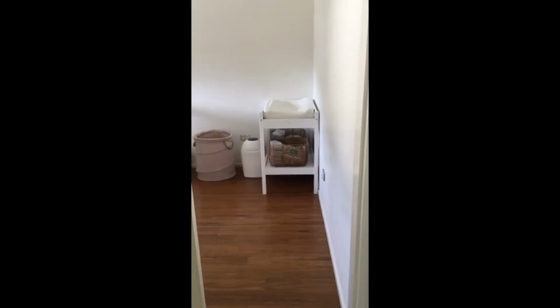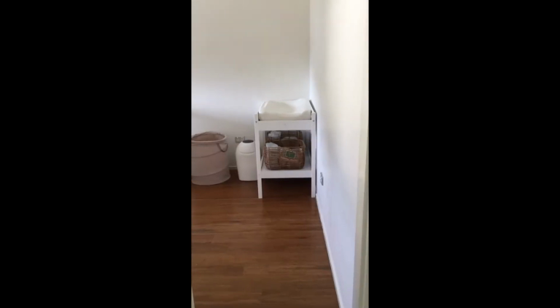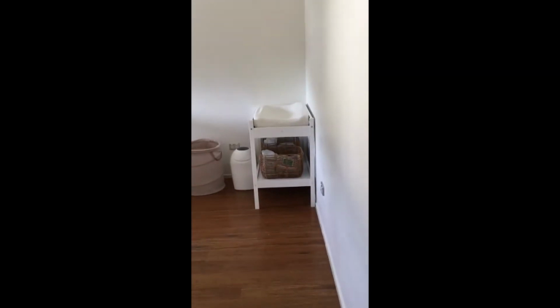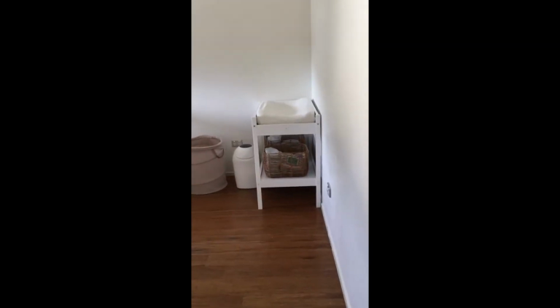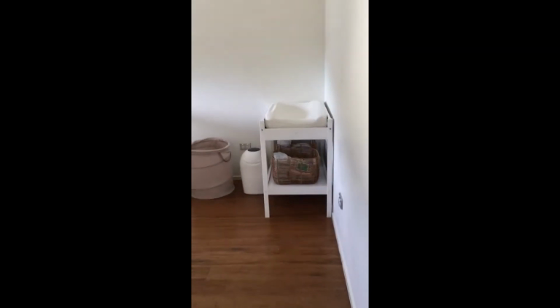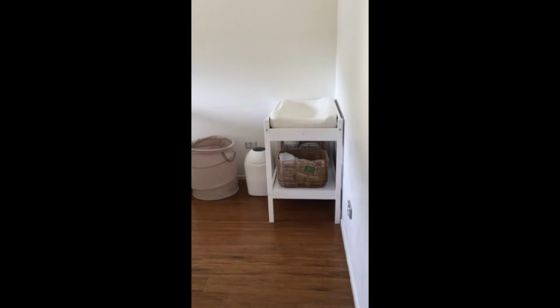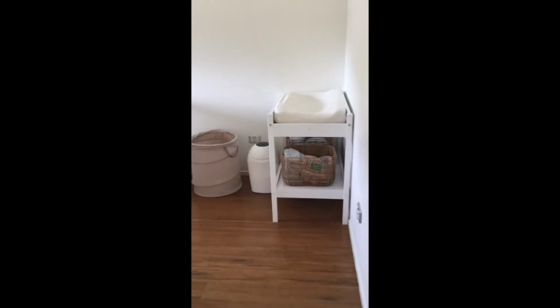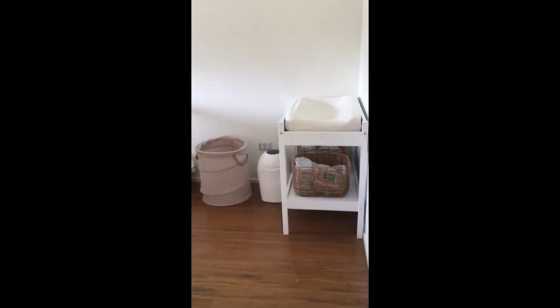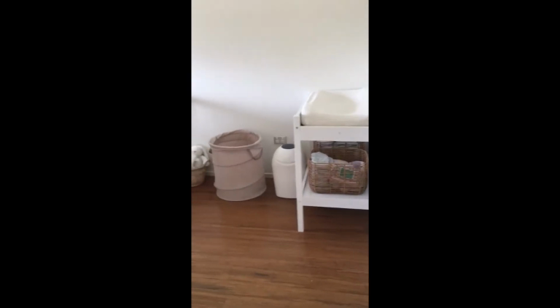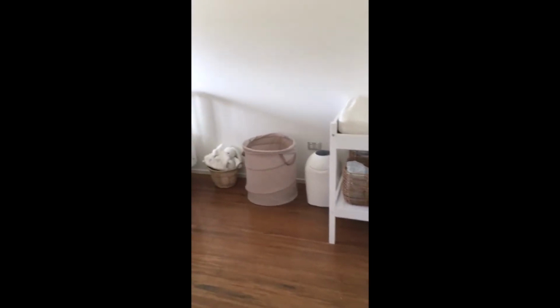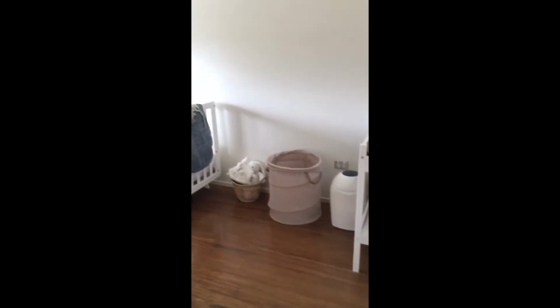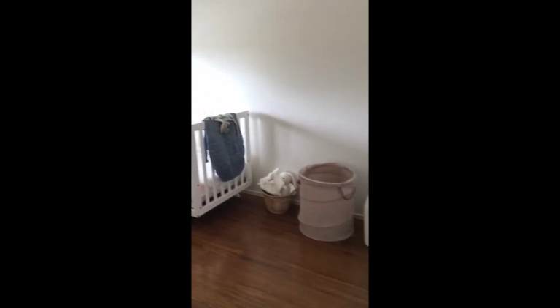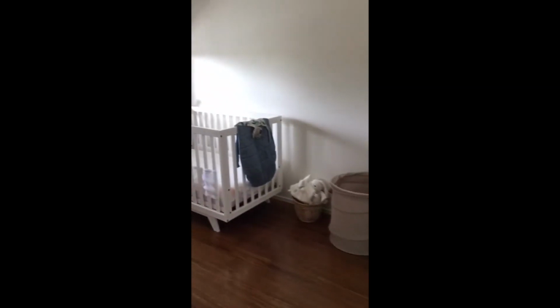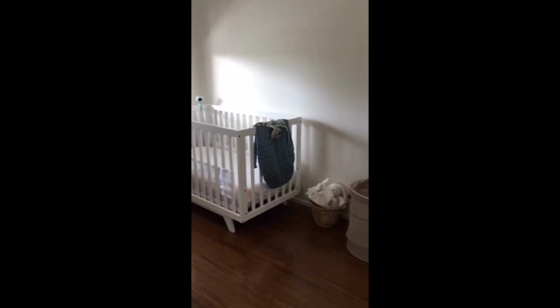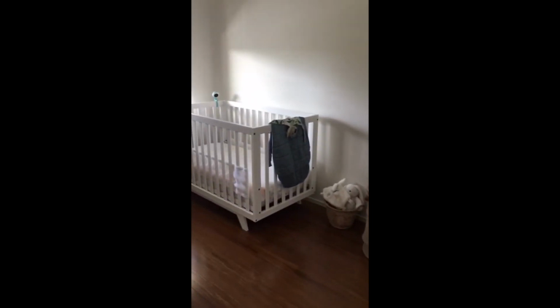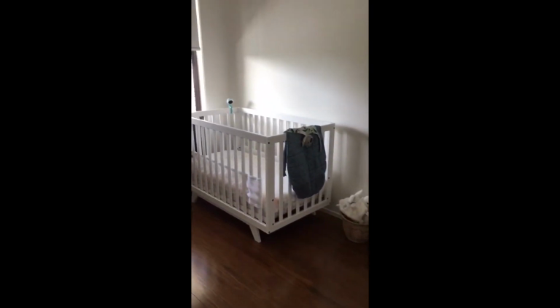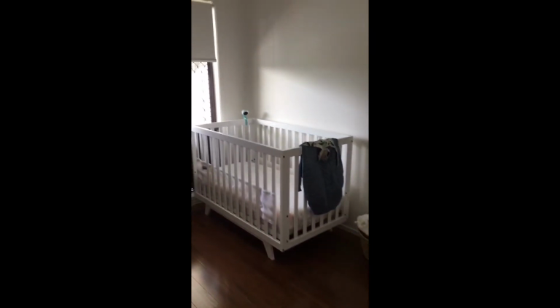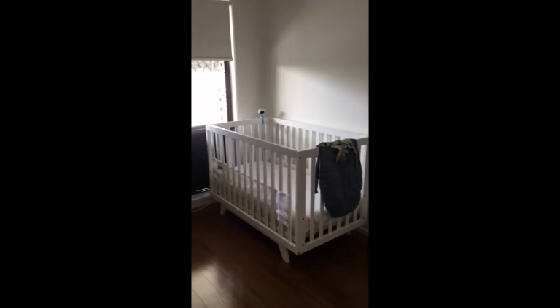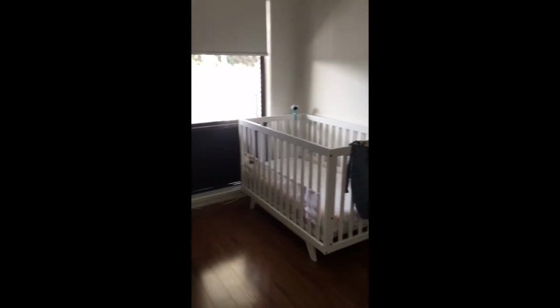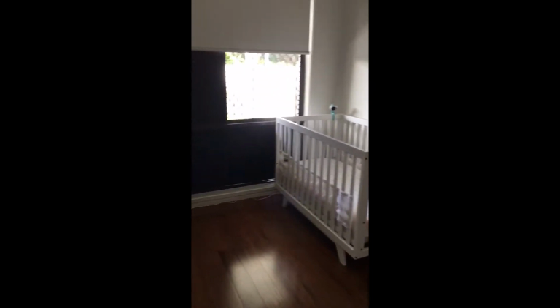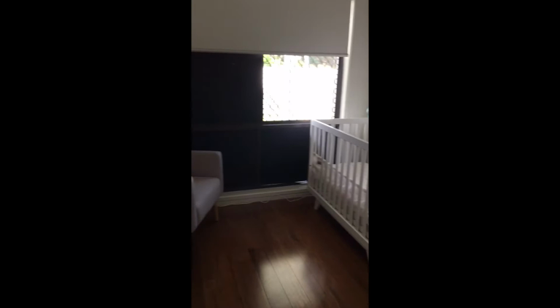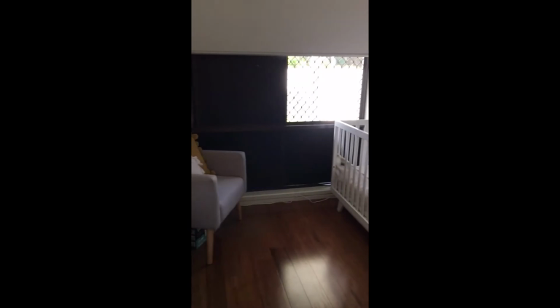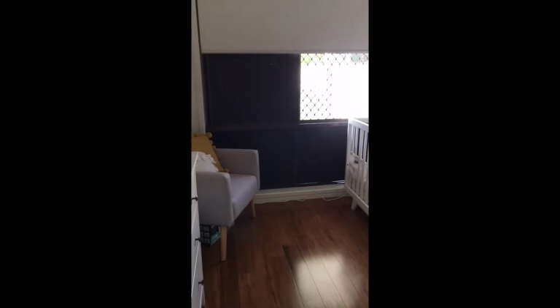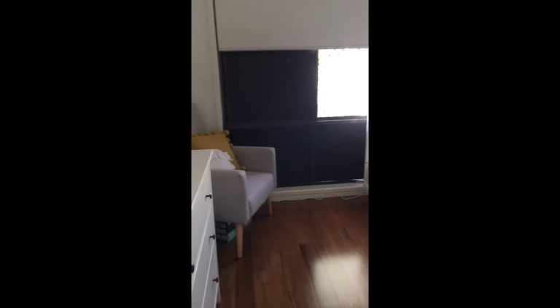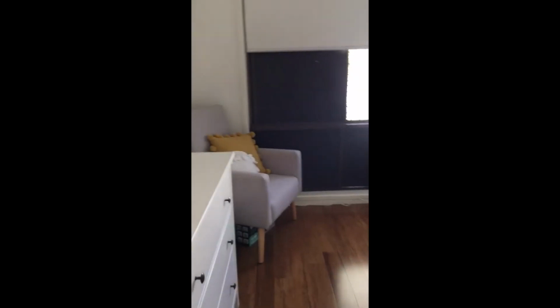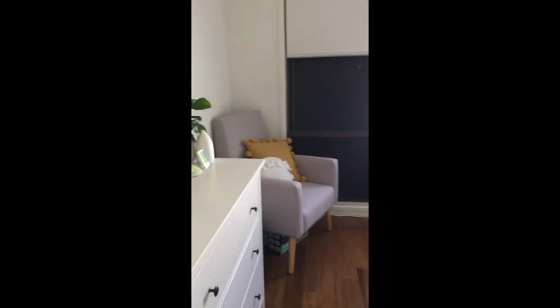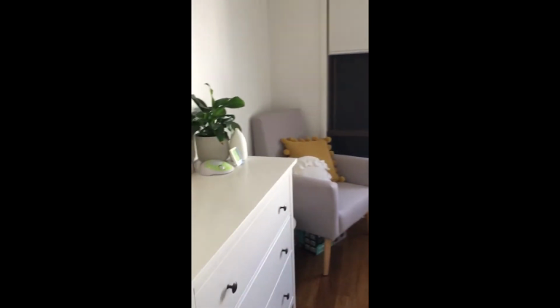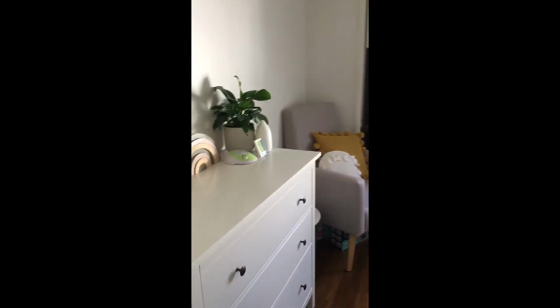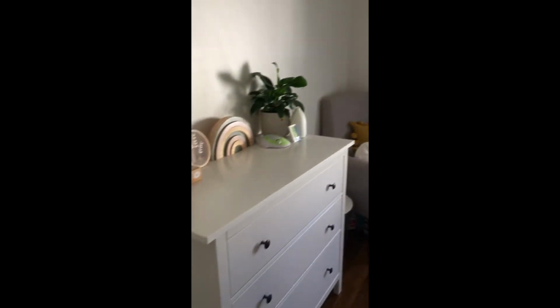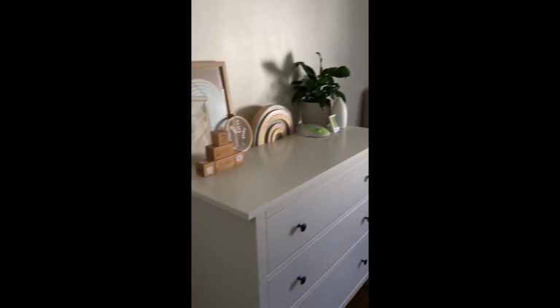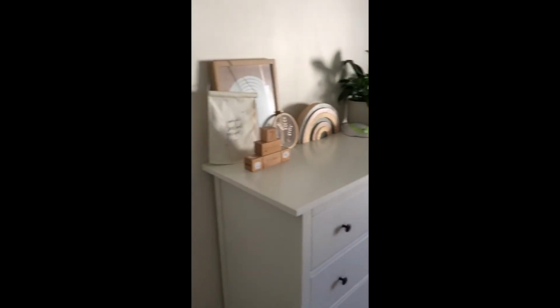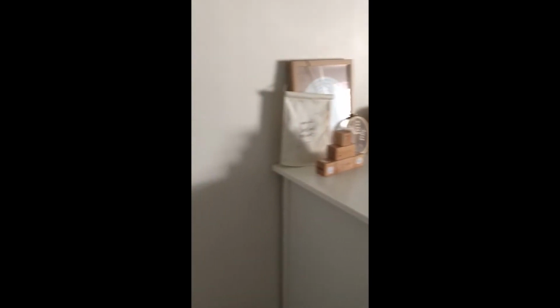Coming into the final bedroom now. The blind is partly pulled down but there is a beautiful view of the outdoor area with the pool.